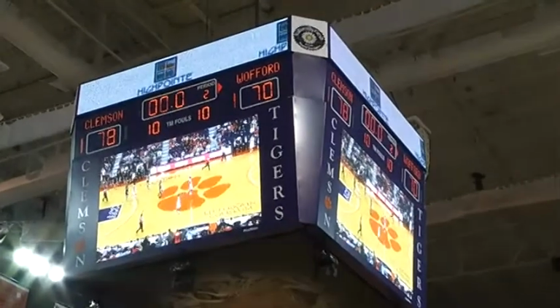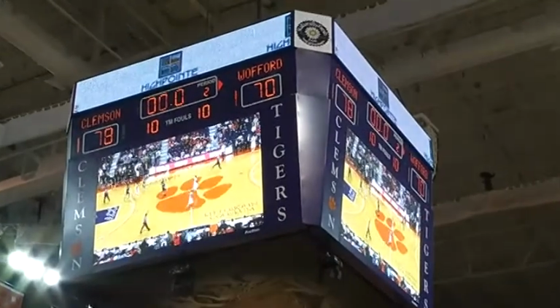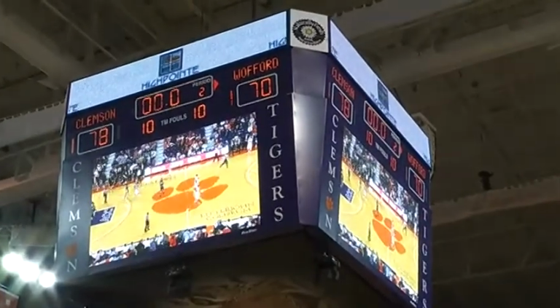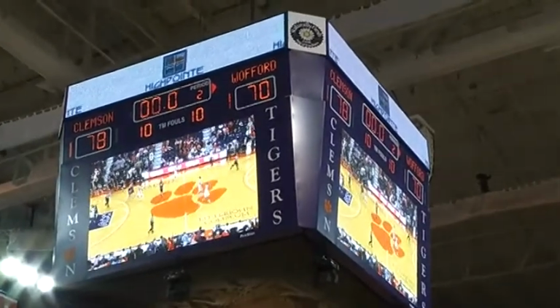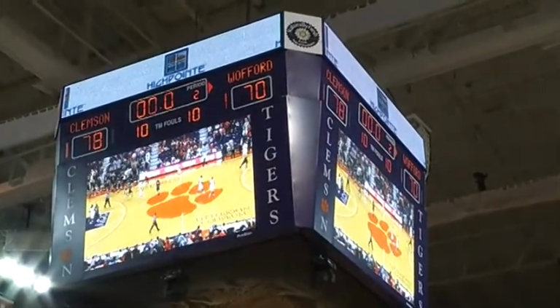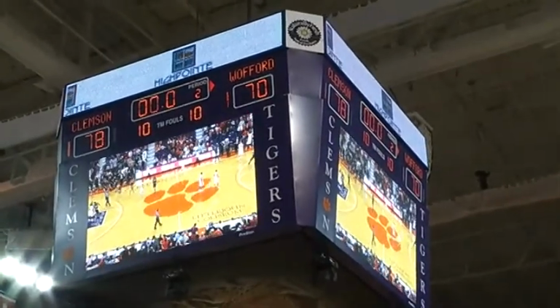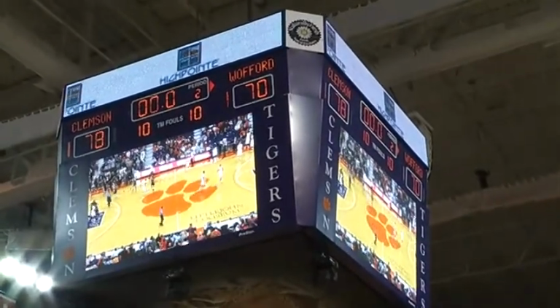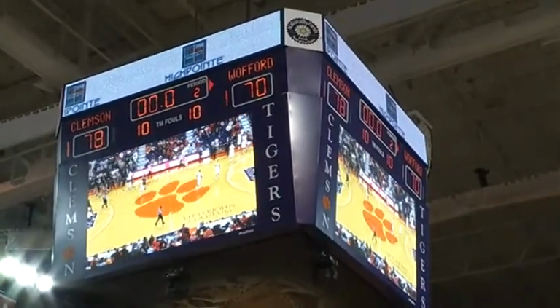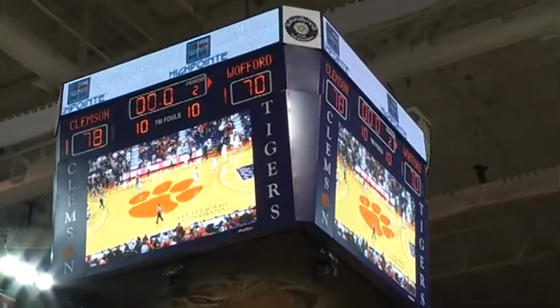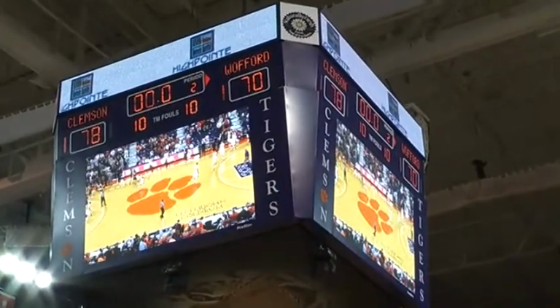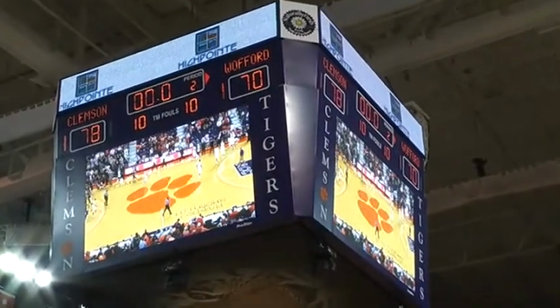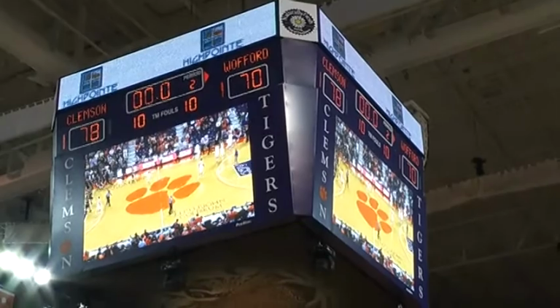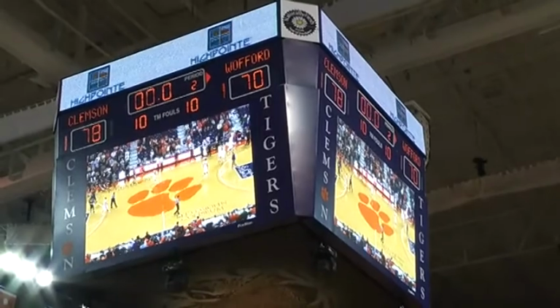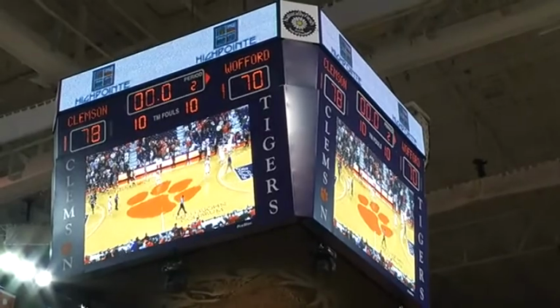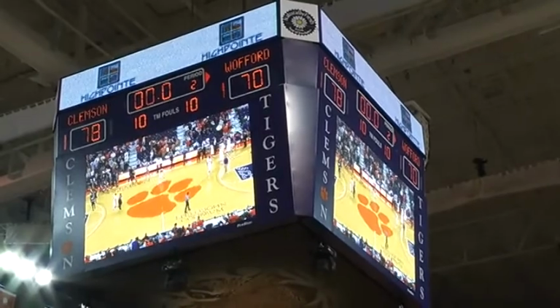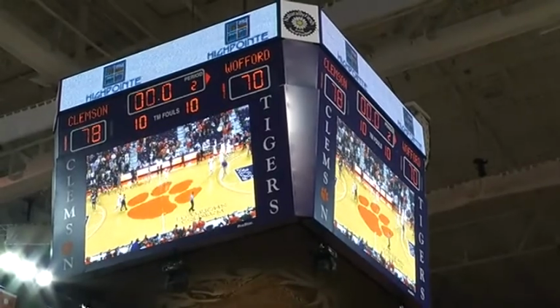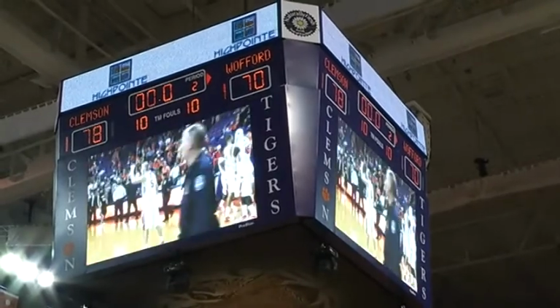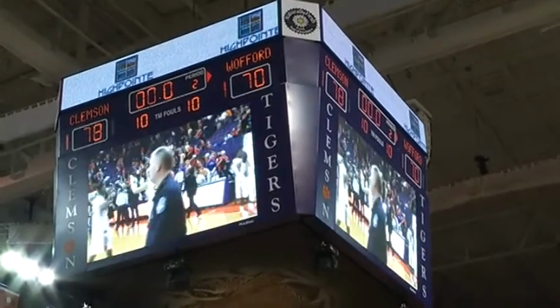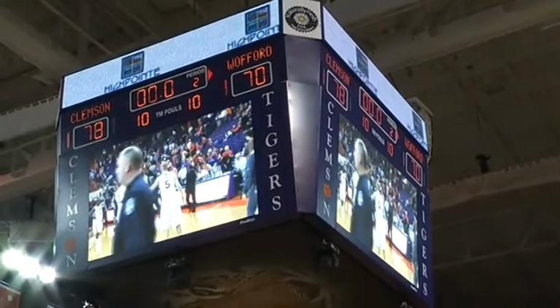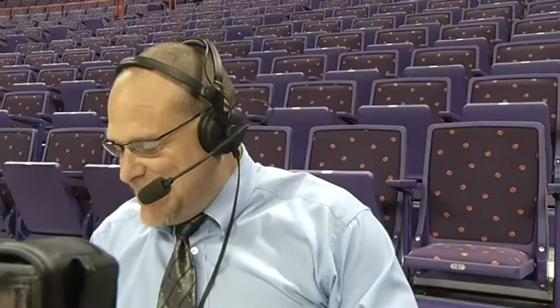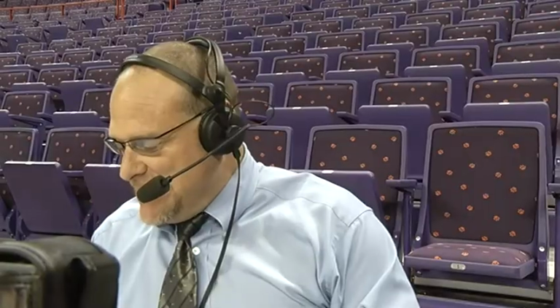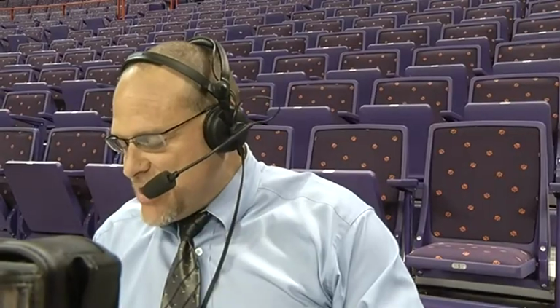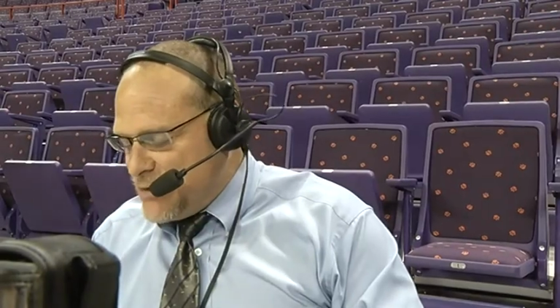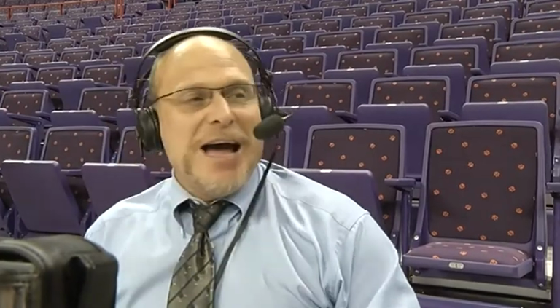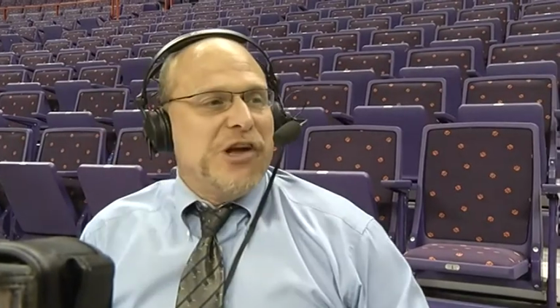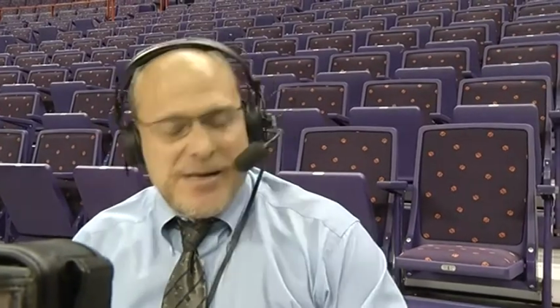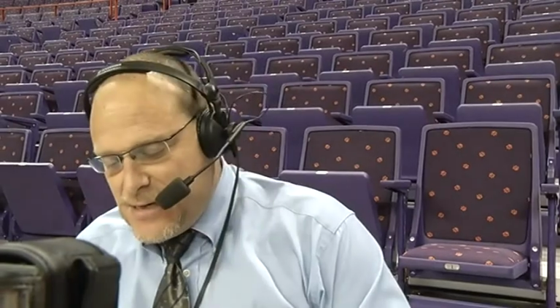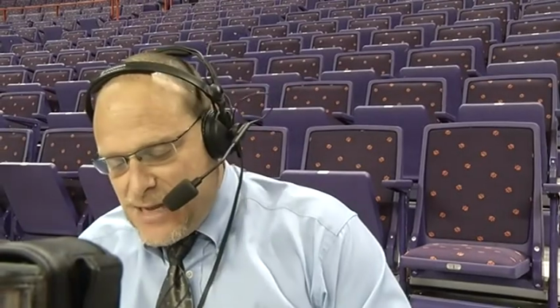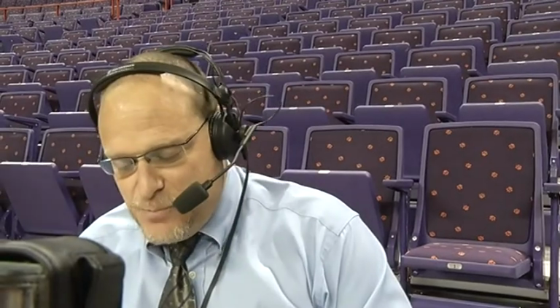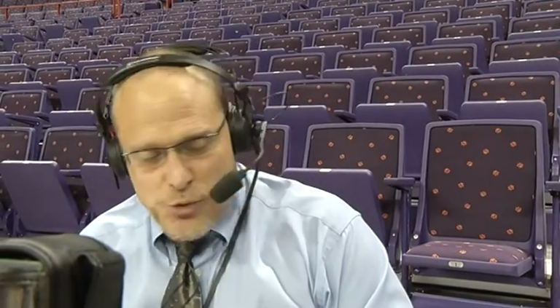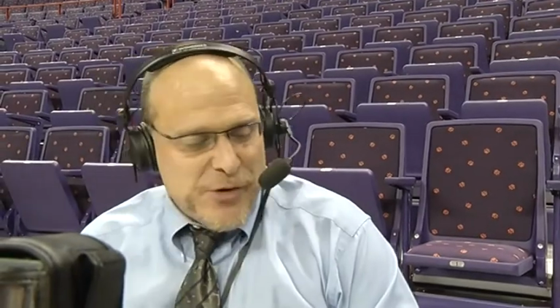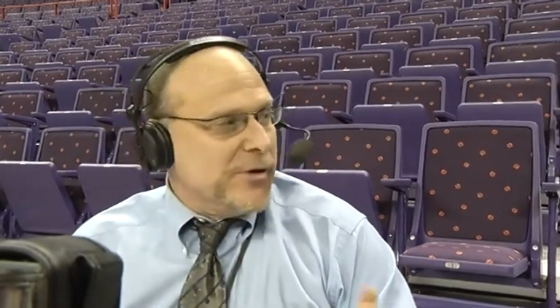Clemson winners tonight. The Terriers showed some fight in the second half. They come up 8 points short. 78-70 your final tonight — Clemson beating the Wofford Terriers.